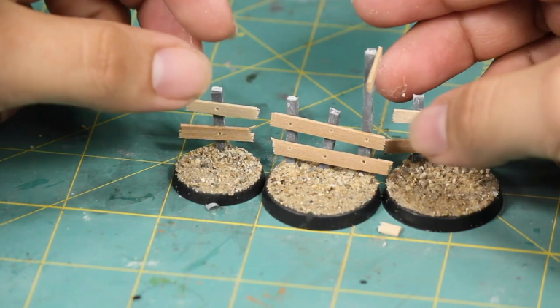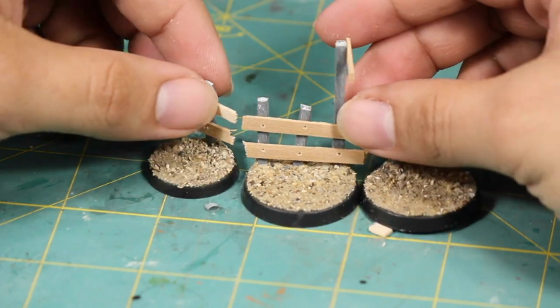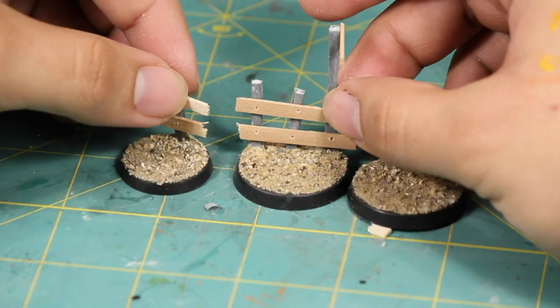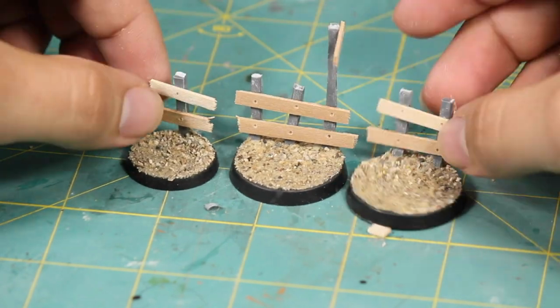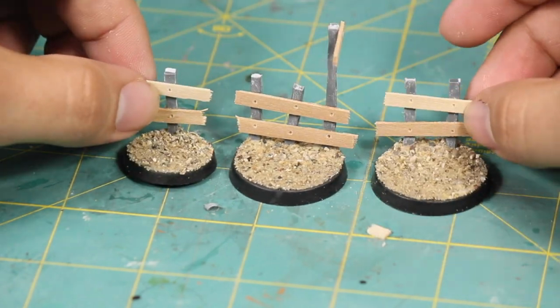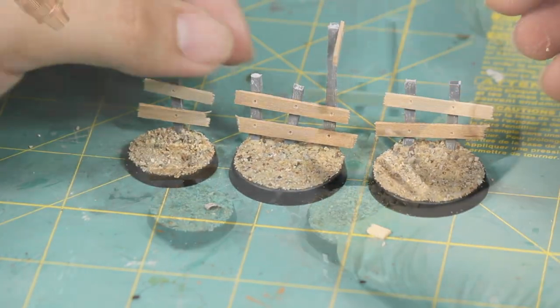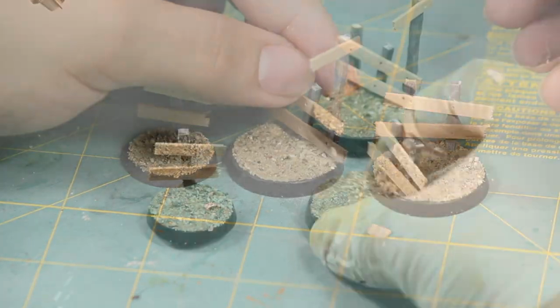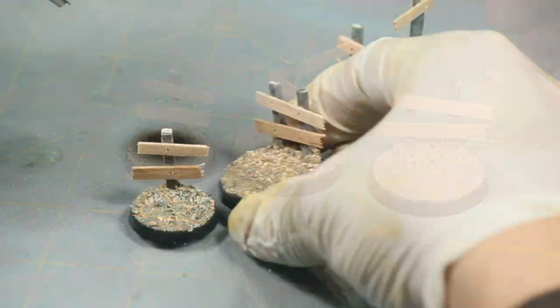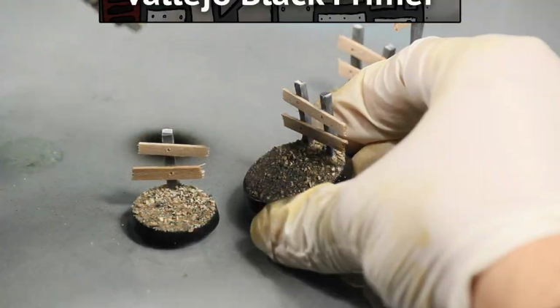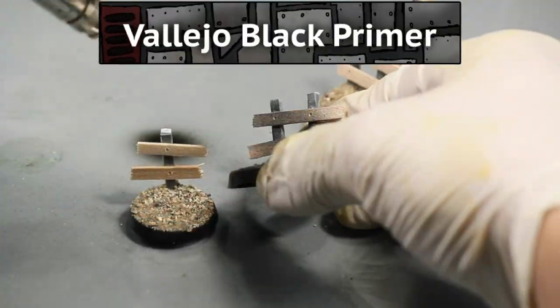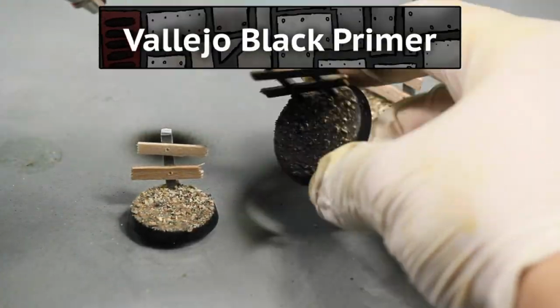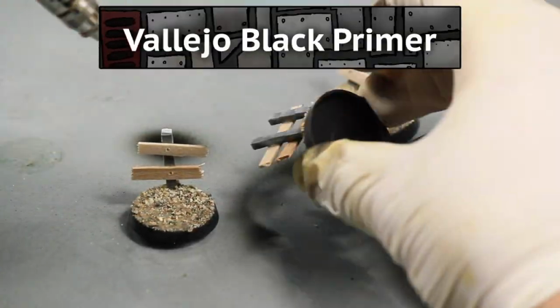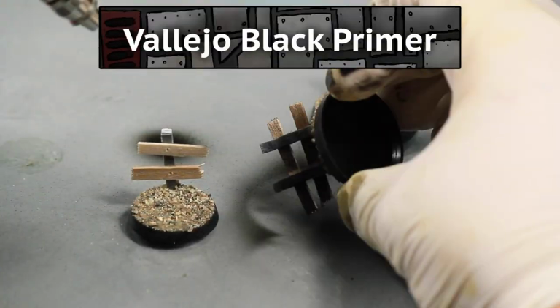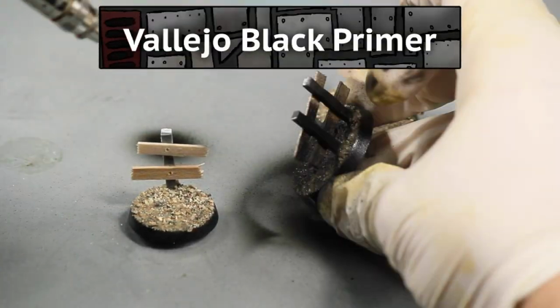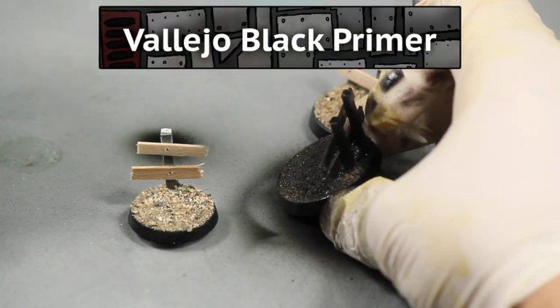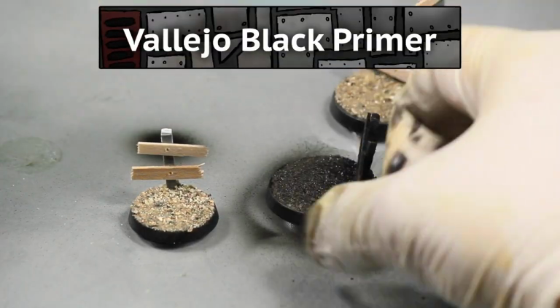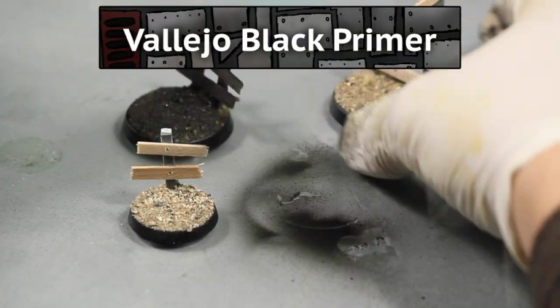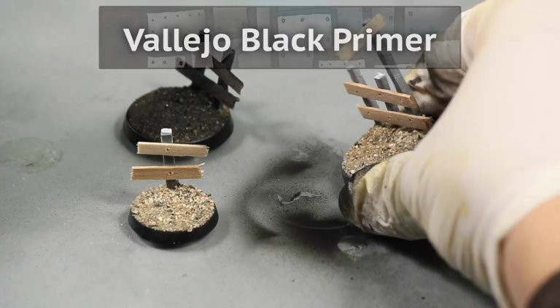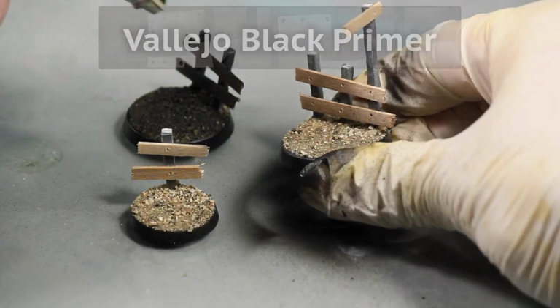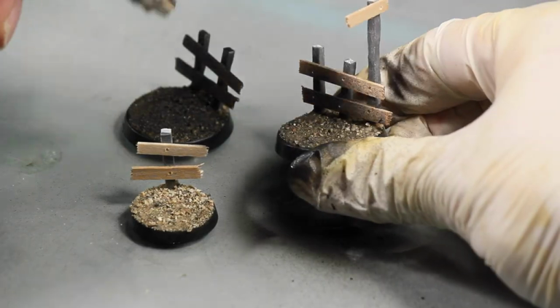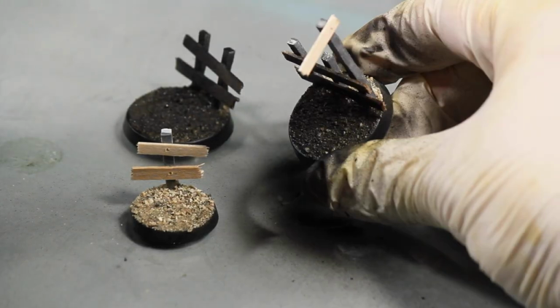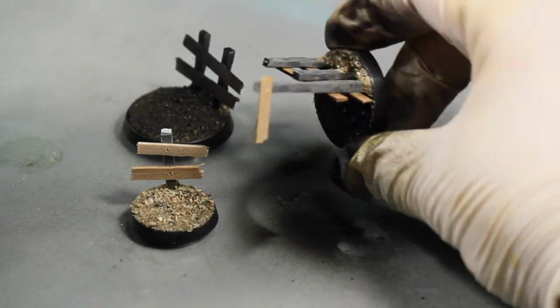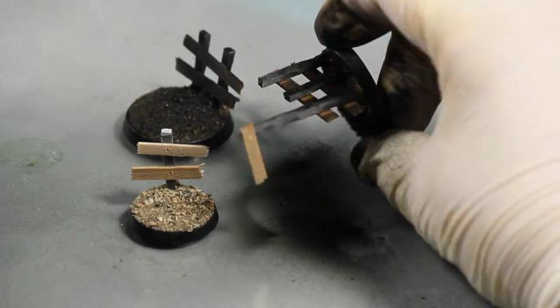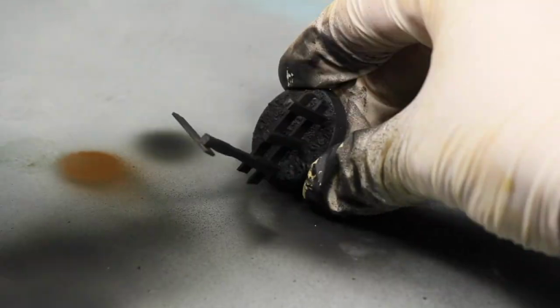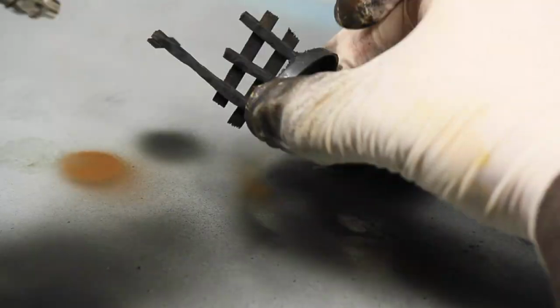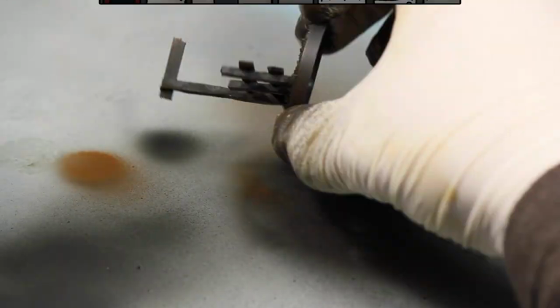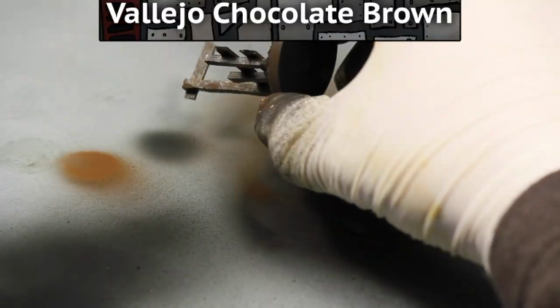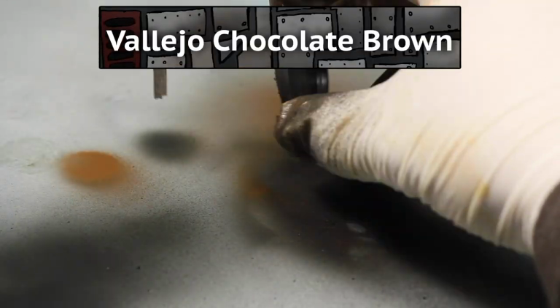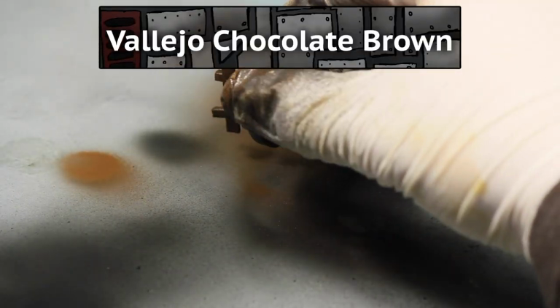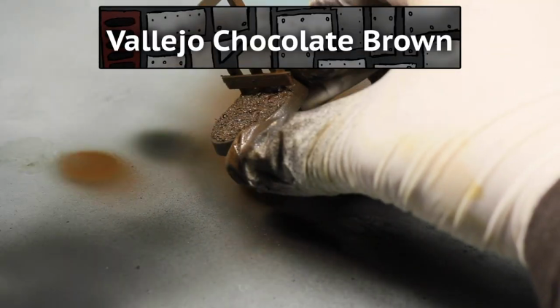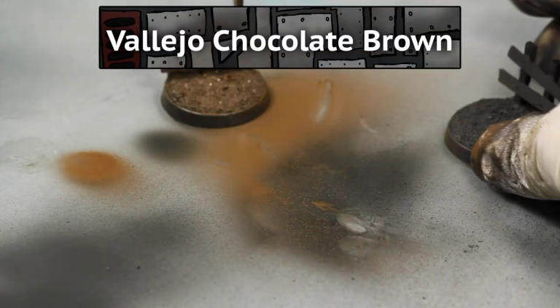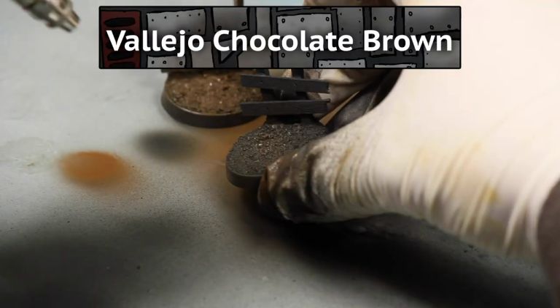I let that dry and then primed the models black. I'm using my airbrush but you could also do this with a rattle can. Then I base coated them with some Vallejo chocolate brown.